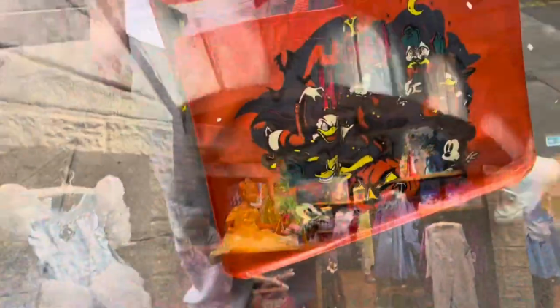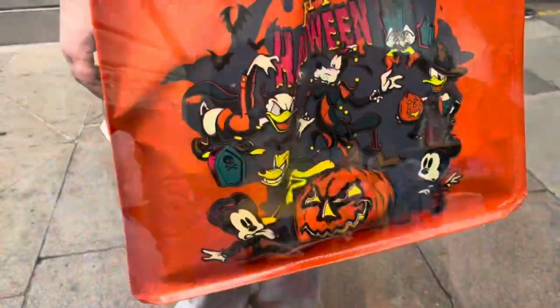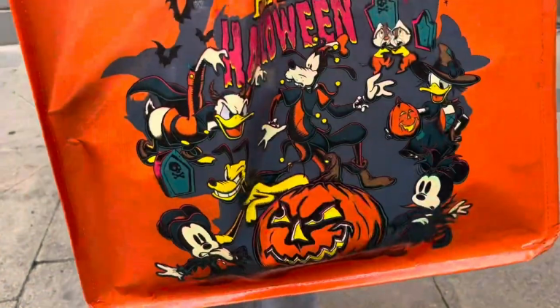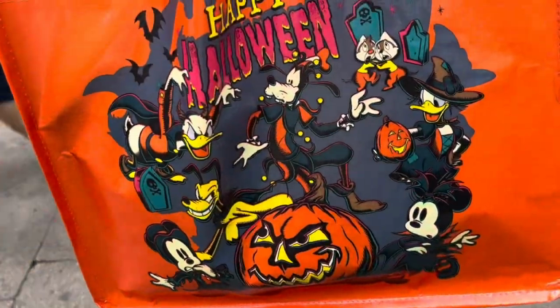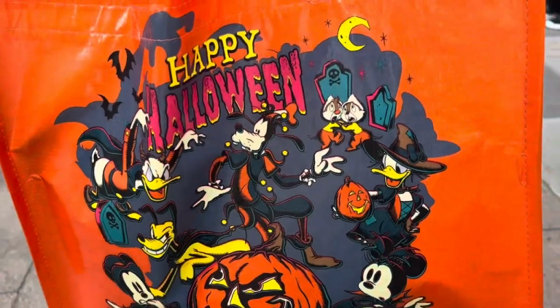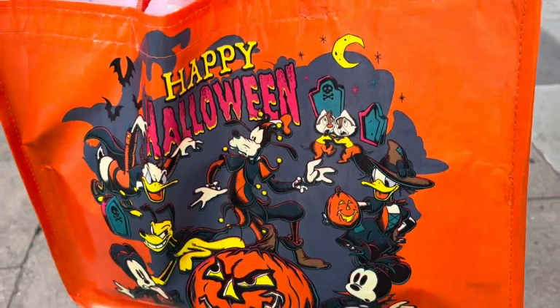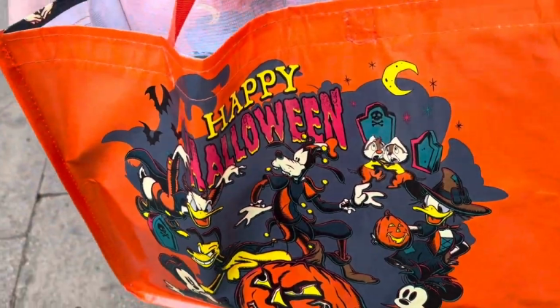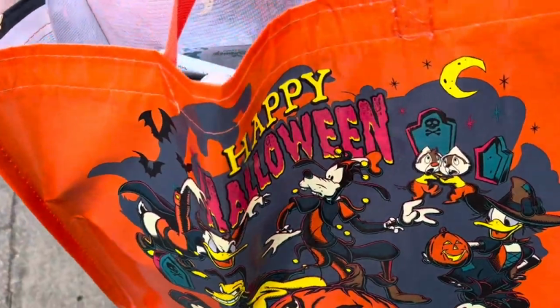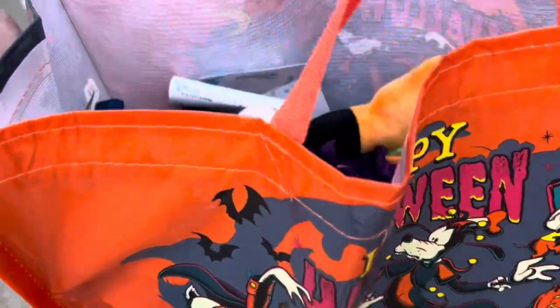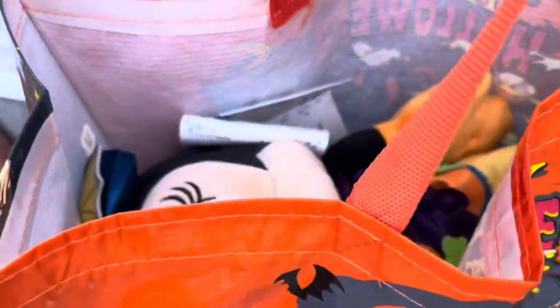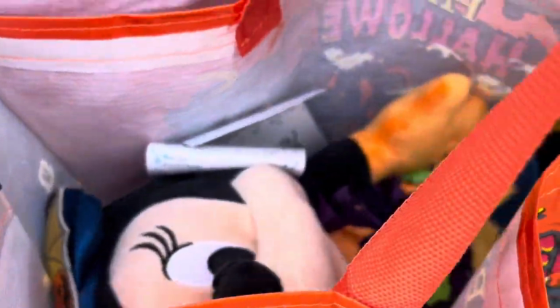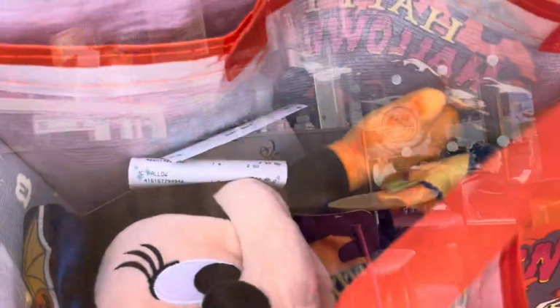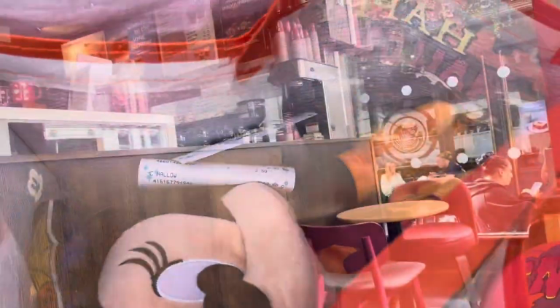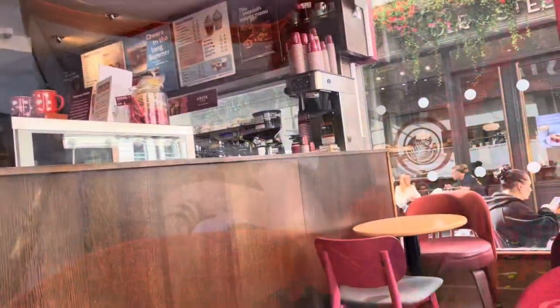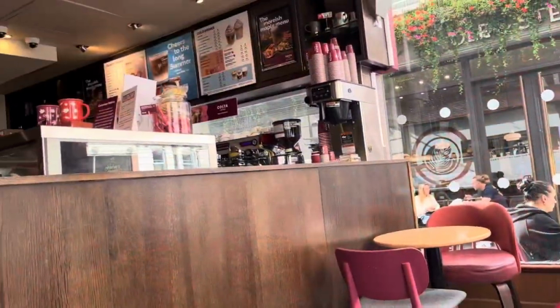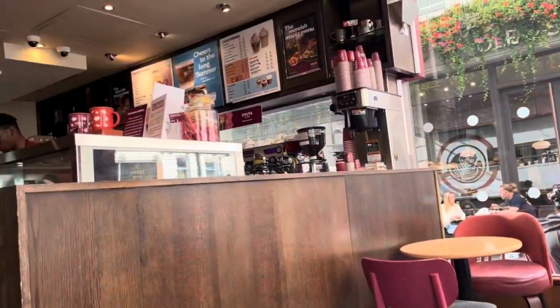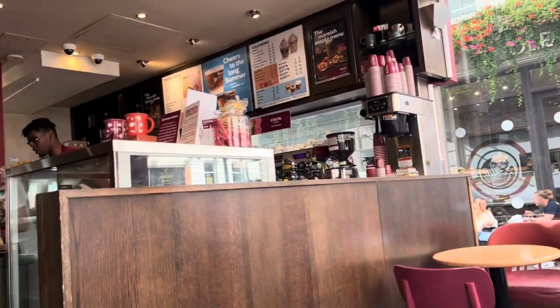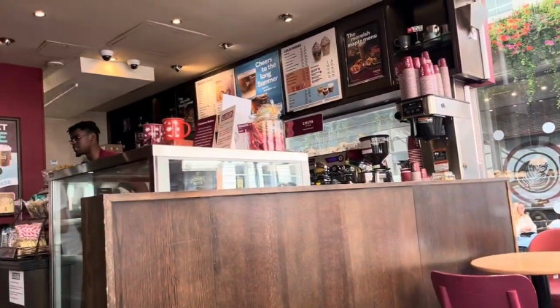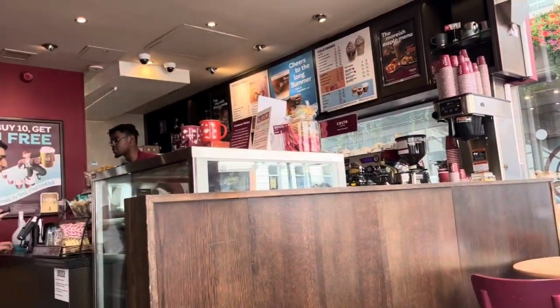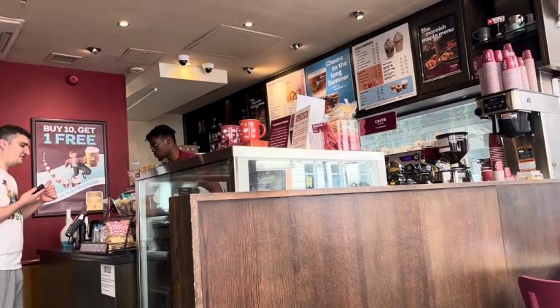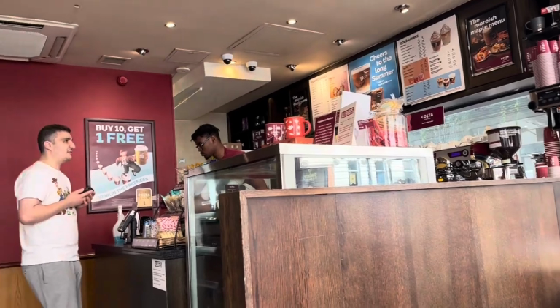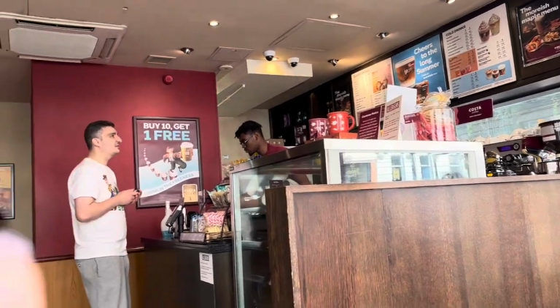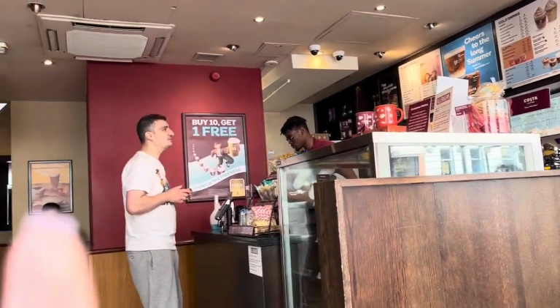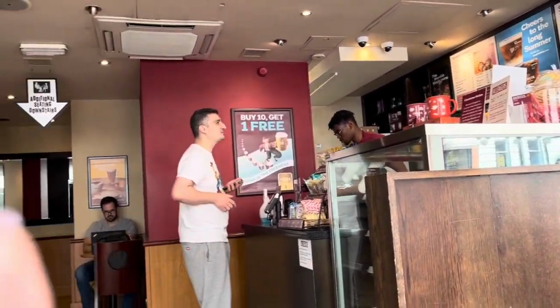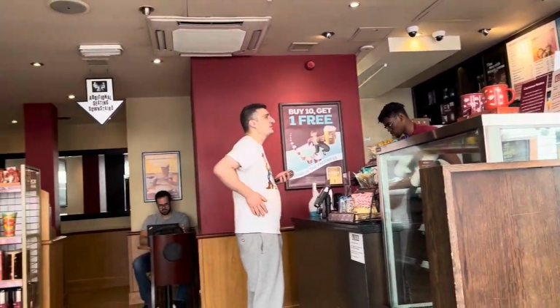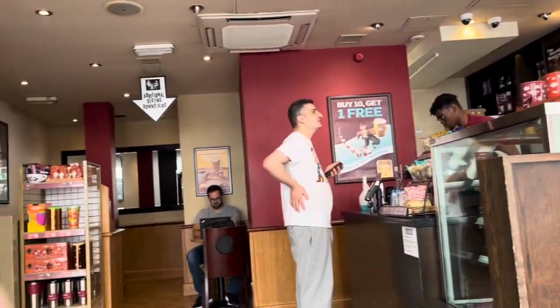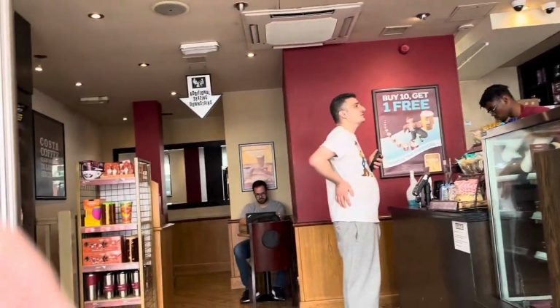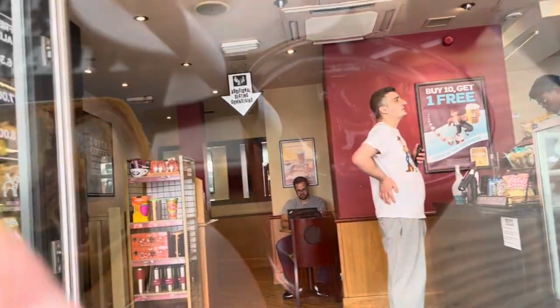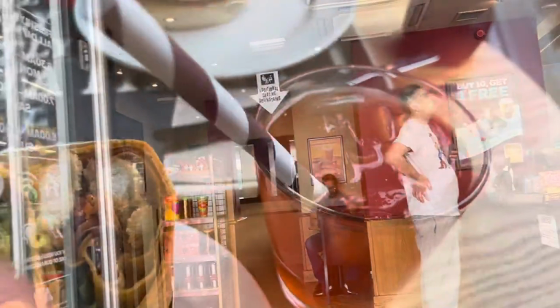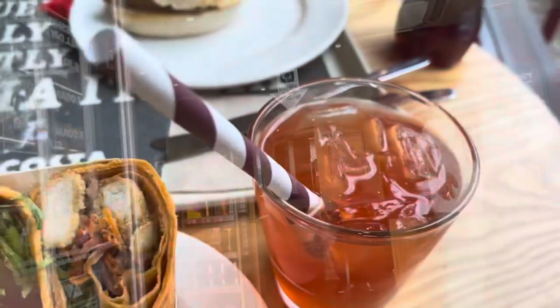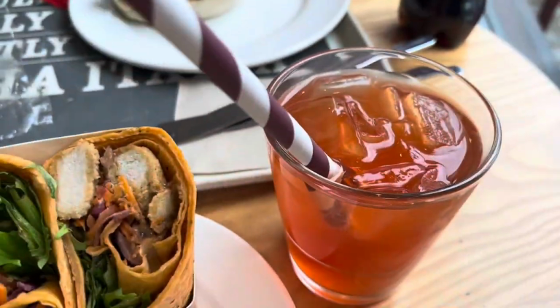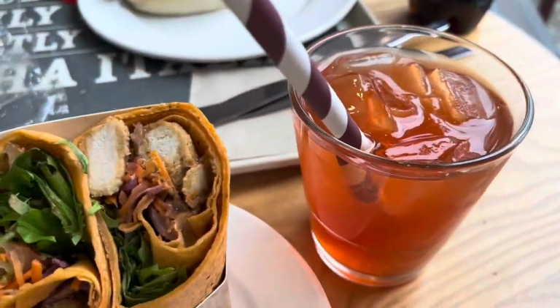We ended up getting the Spider Stitch and a Halloween Mini. We then headed over to Costa because we were very hungry at that point, and I got a Southern Fried Chicken wrap with a blood orange drink.